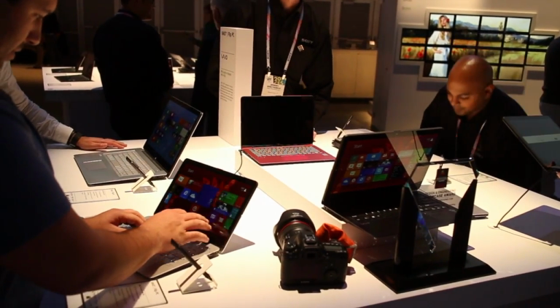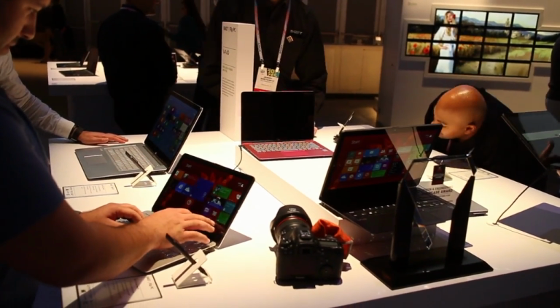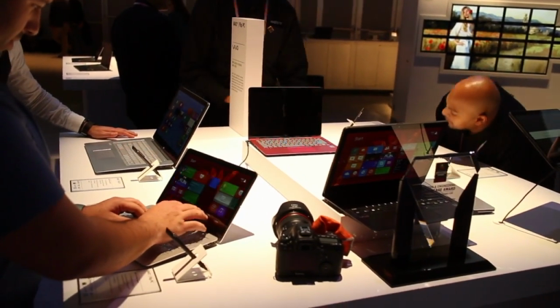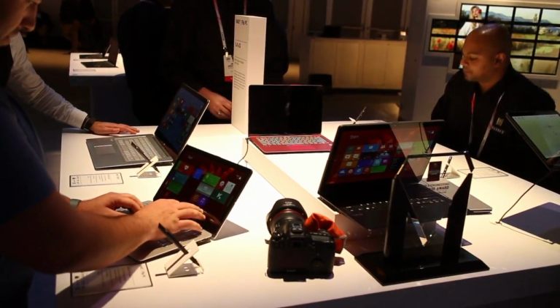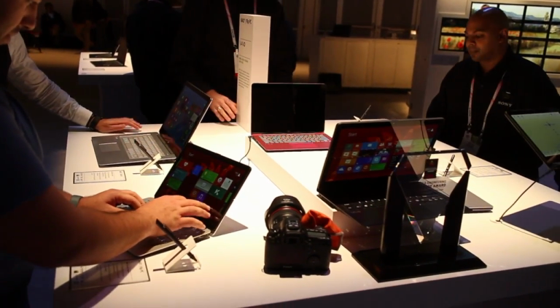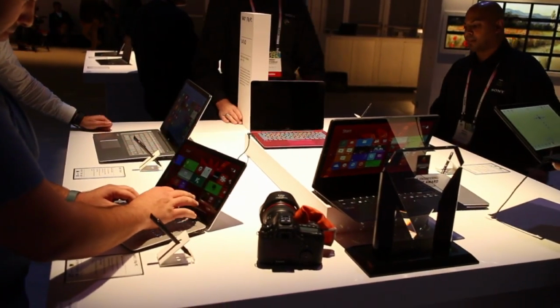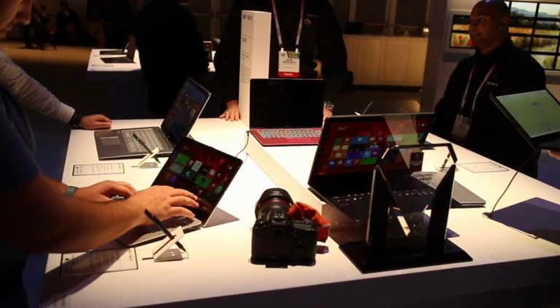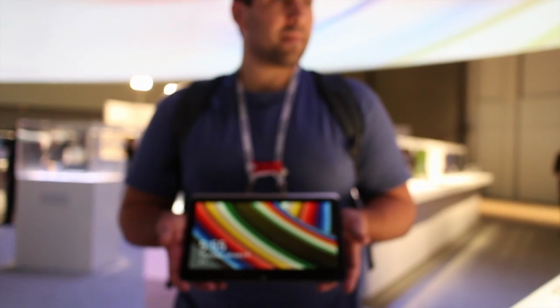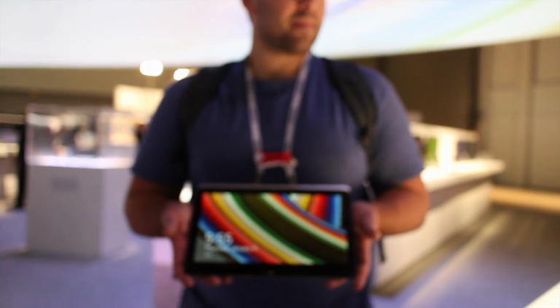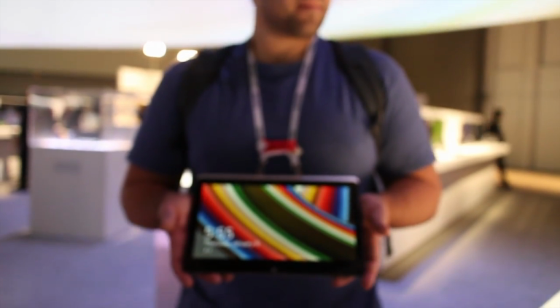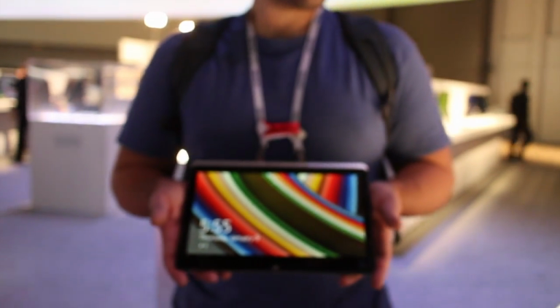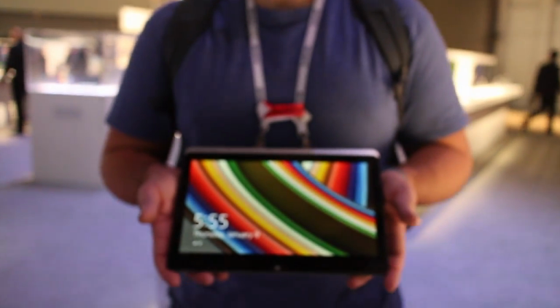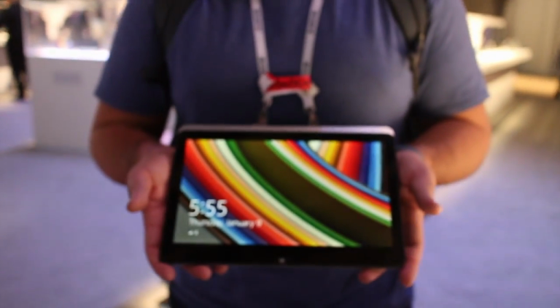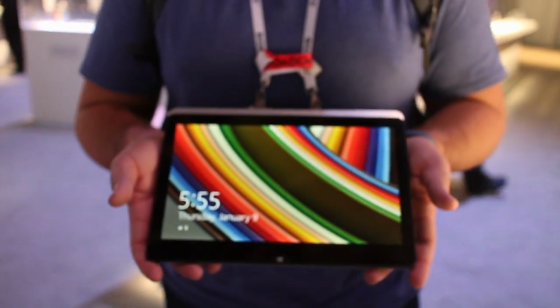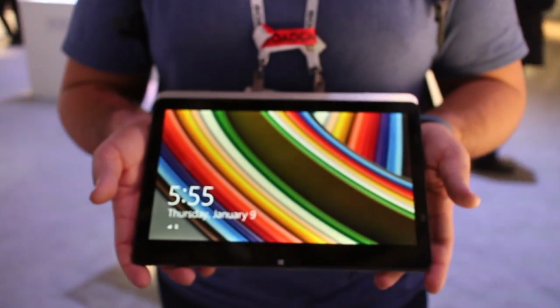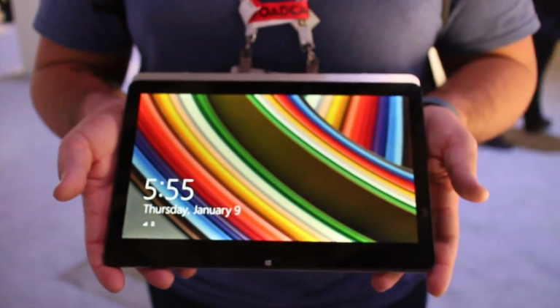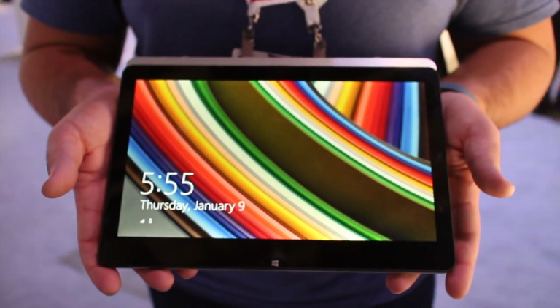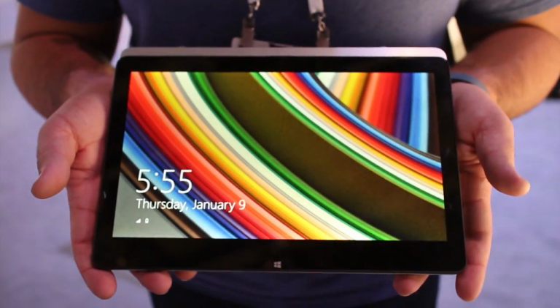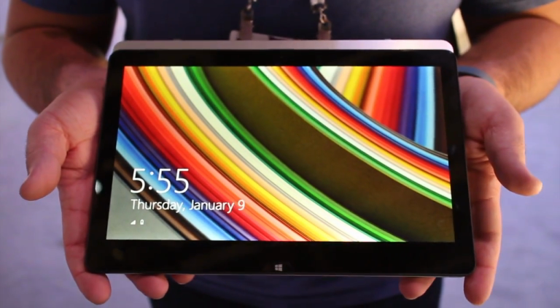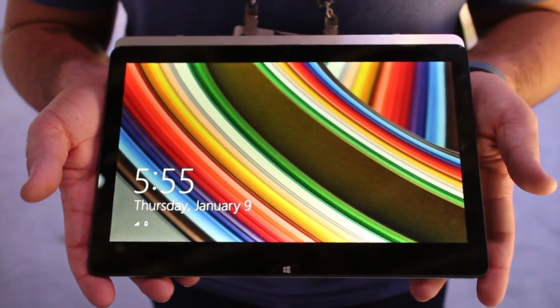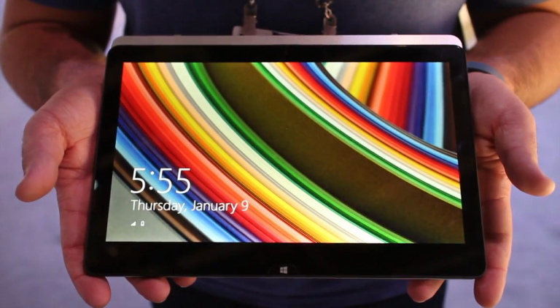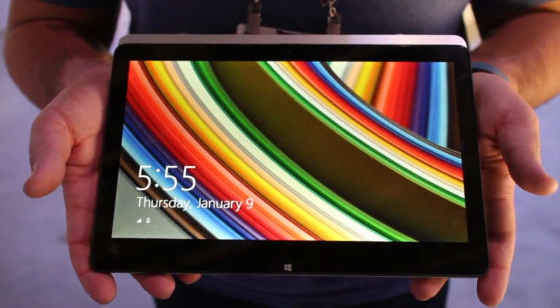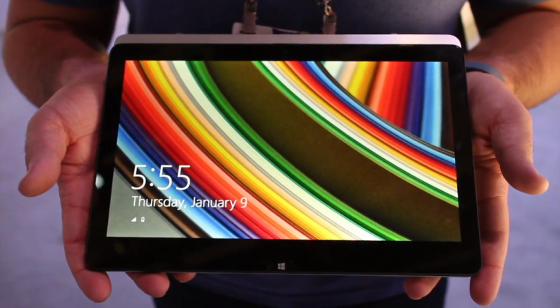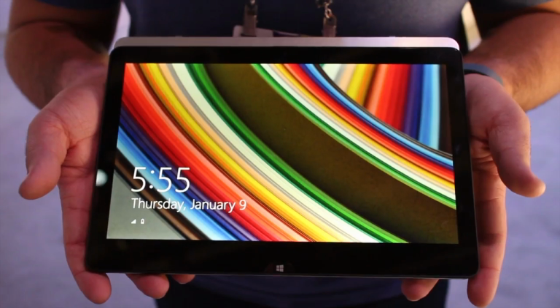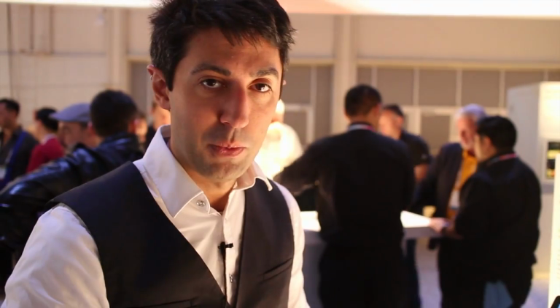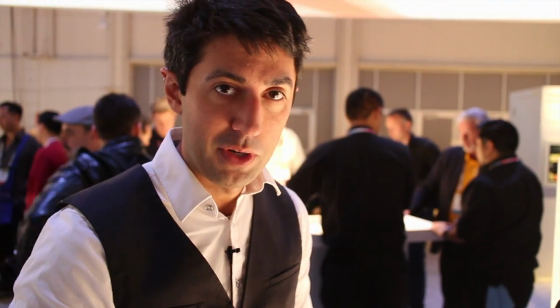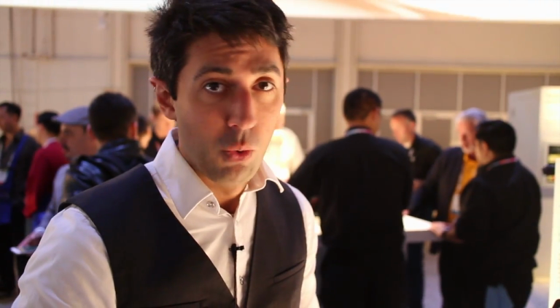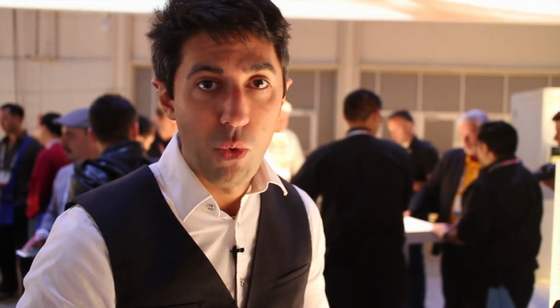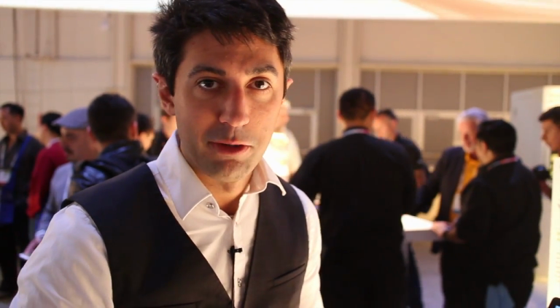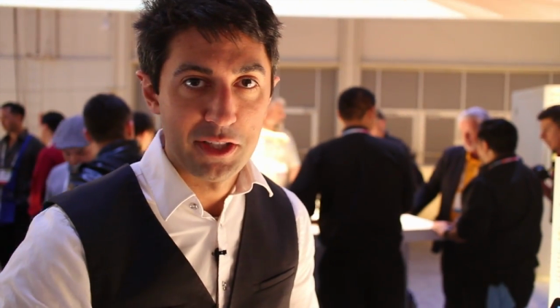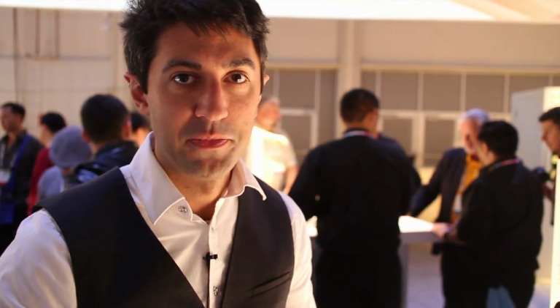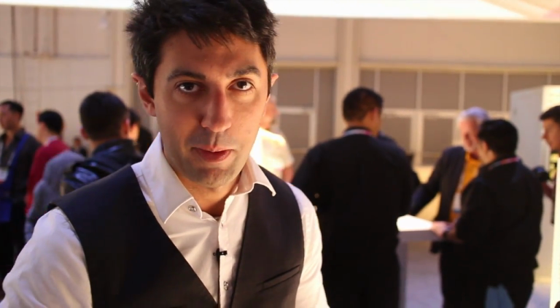Interesting device. Comes in different sizes. This one runs an i7, comes with 8 gigs of RAM, and it comes in all different setups and features. Pretty neat design from Sony. We'll have more at WP Central. Take care, bye.